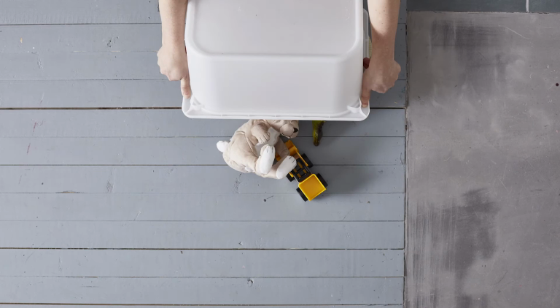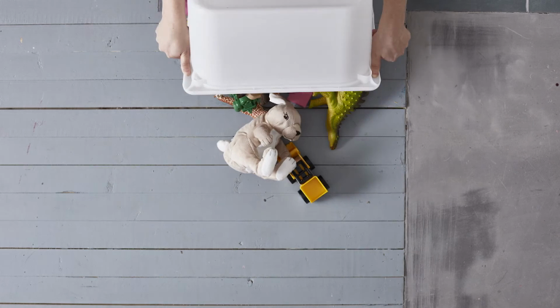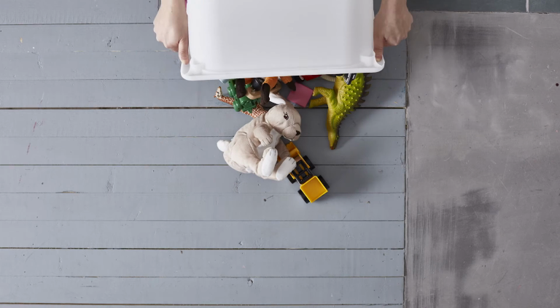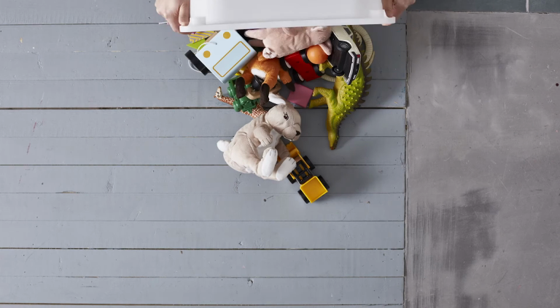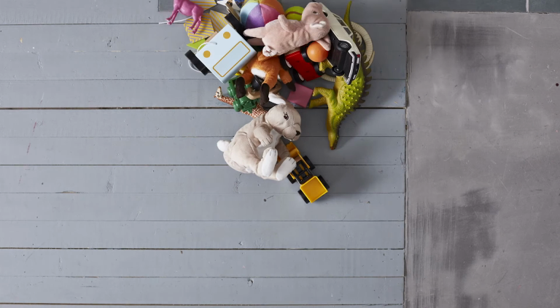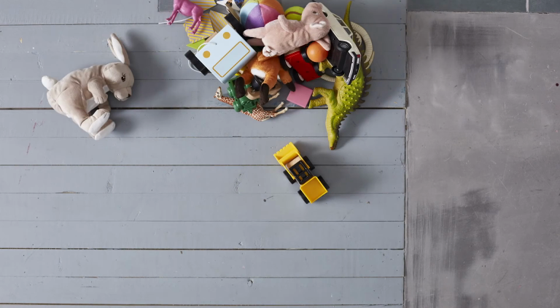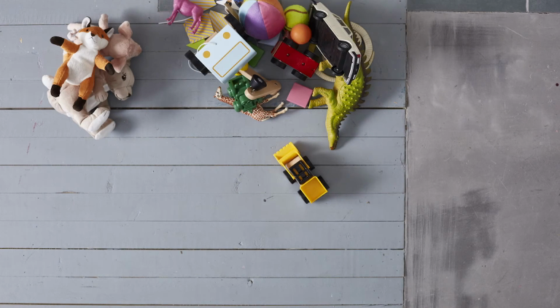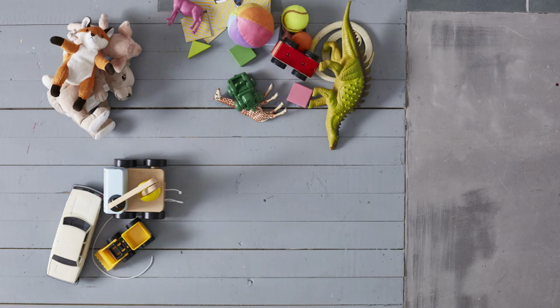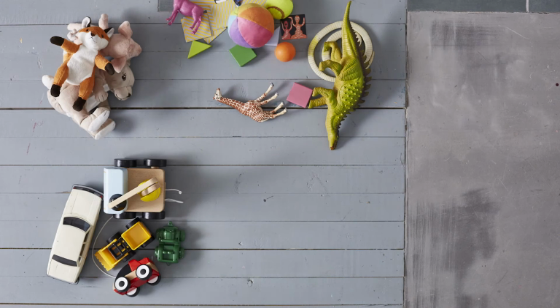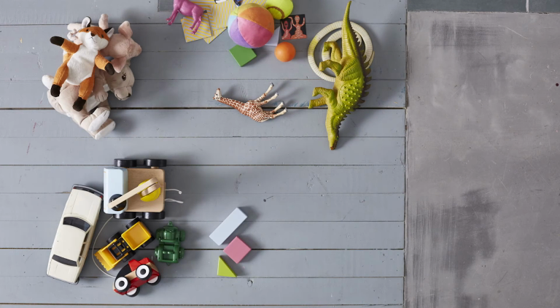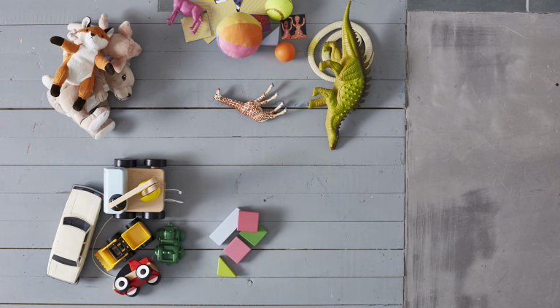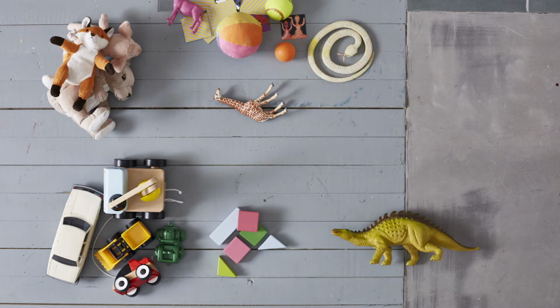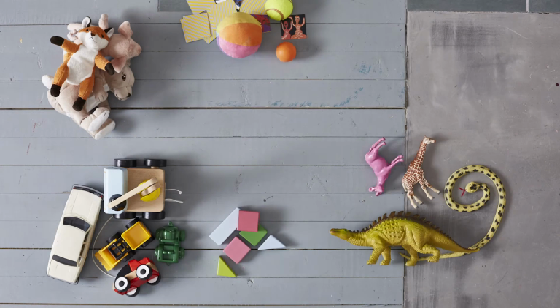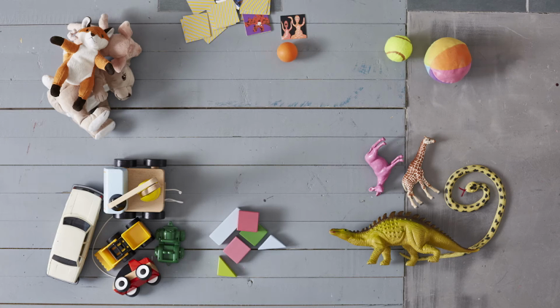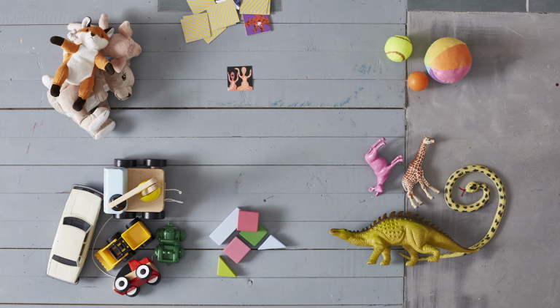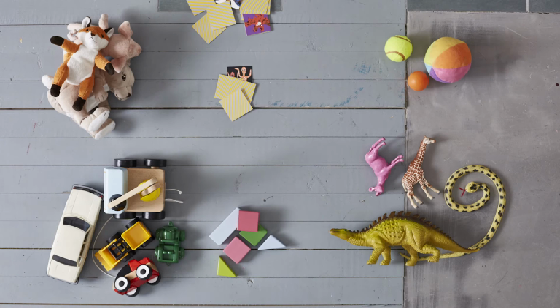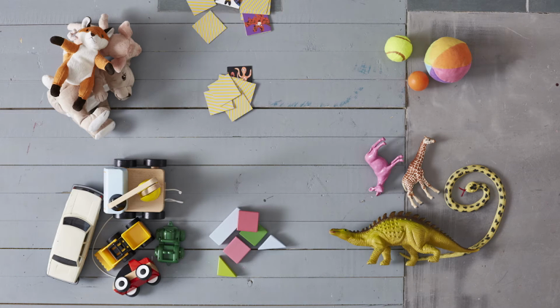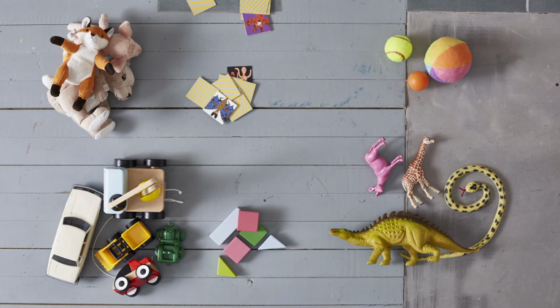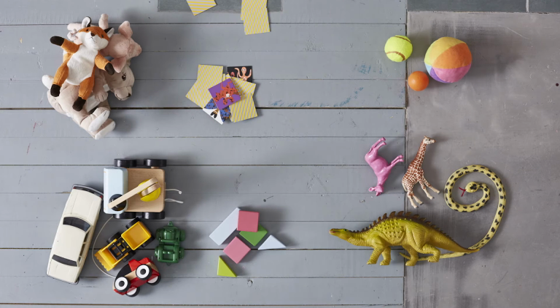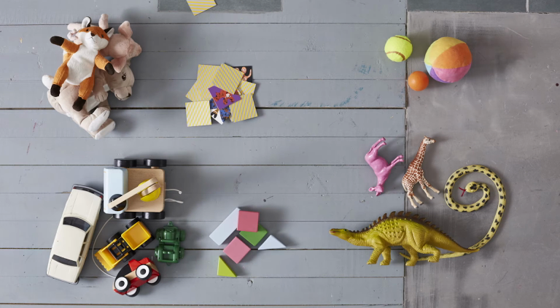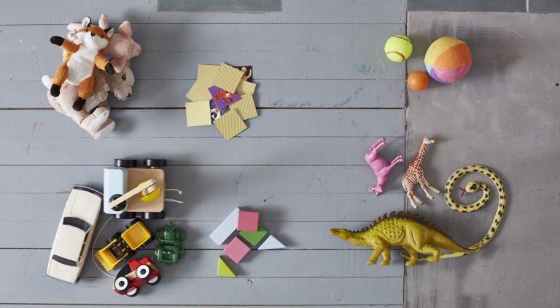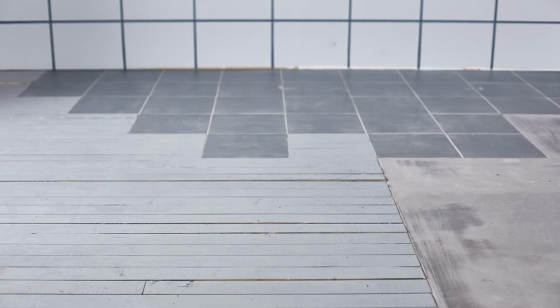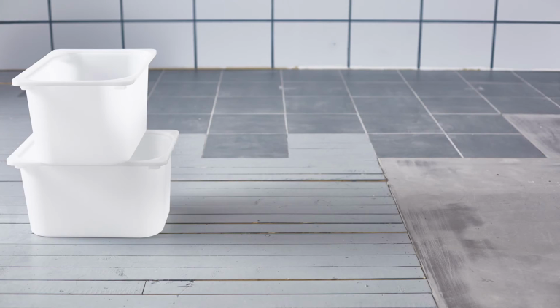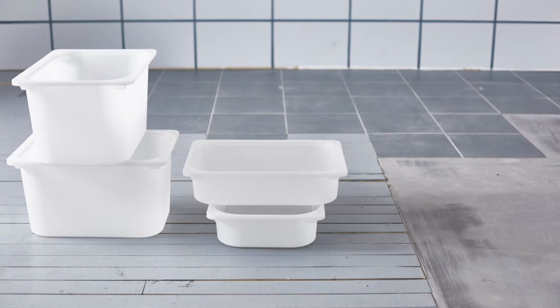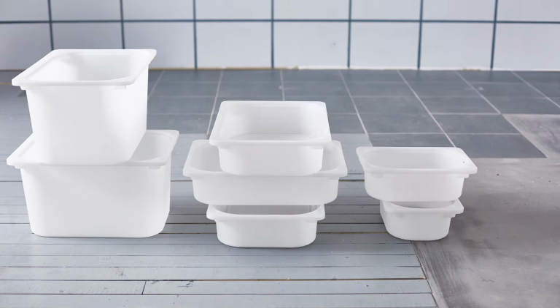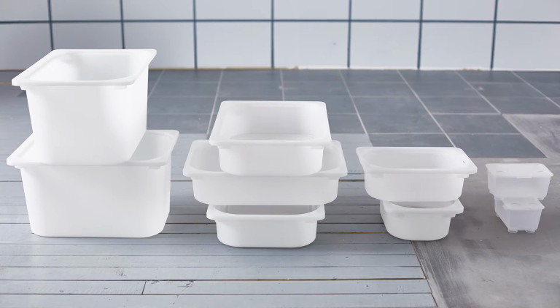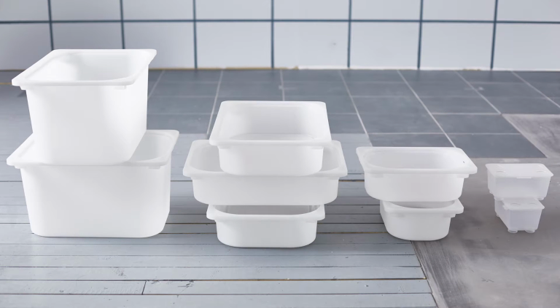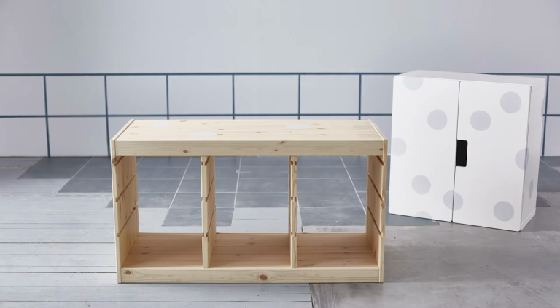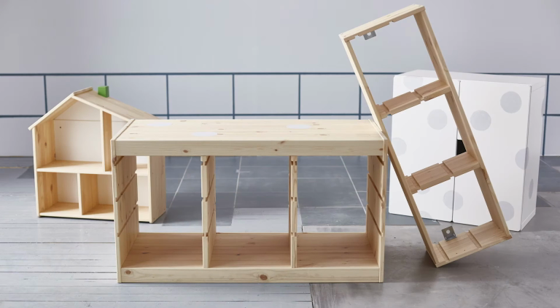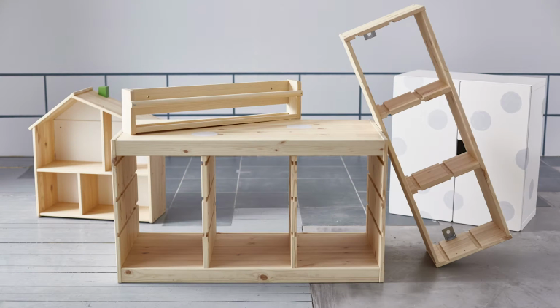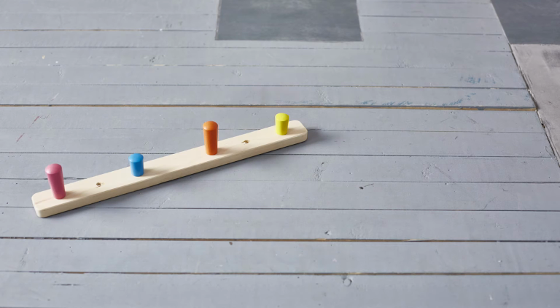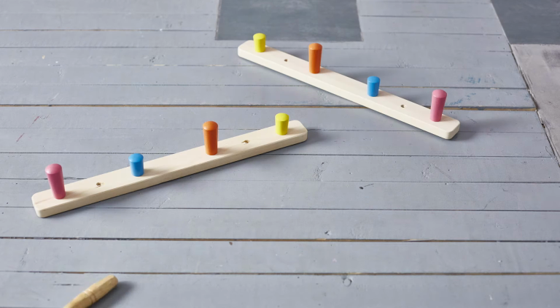Now that you've decided what toys to keep, group them together in categories so that you can get a better sense of what size and type of storage you'll need for them. Pick the best type for each — would they work best in boxes, displayed on shelves, or hung on hooks?